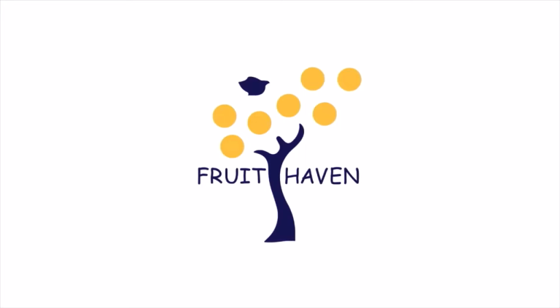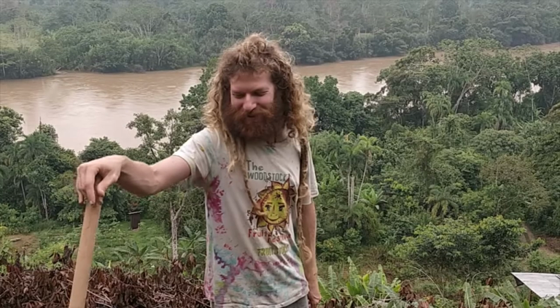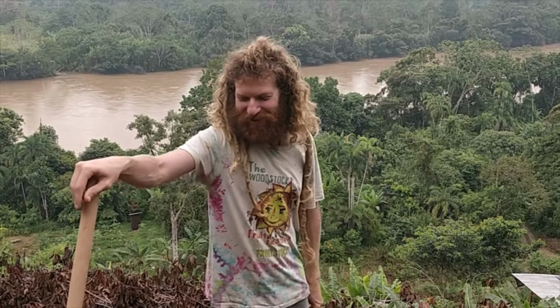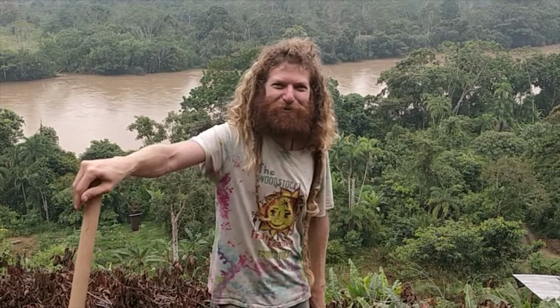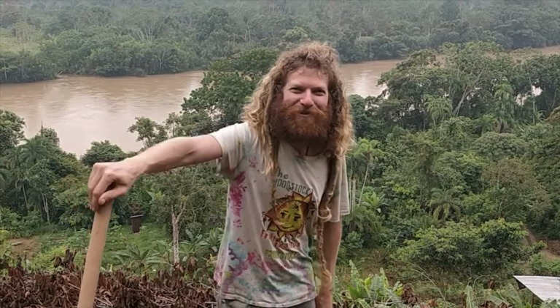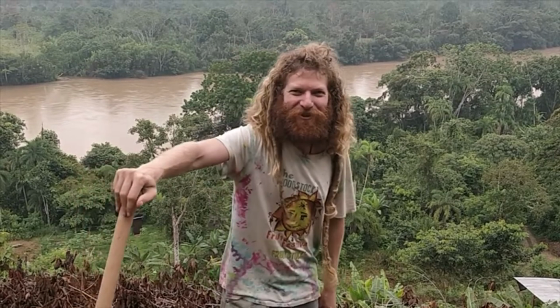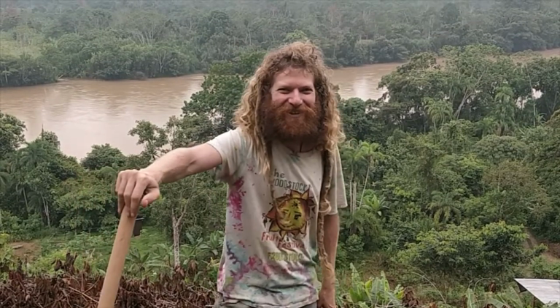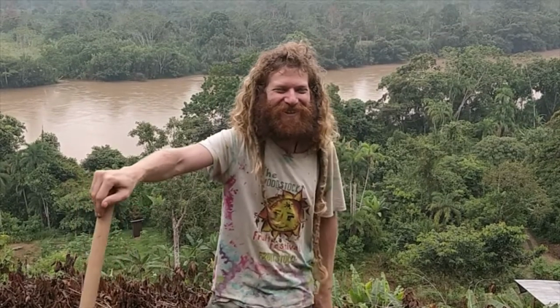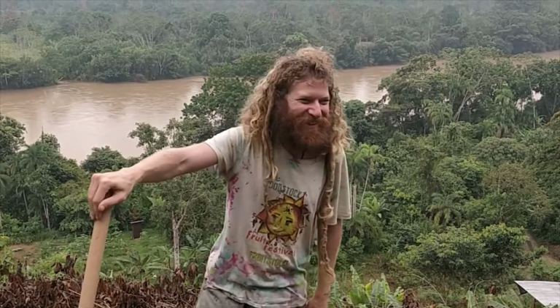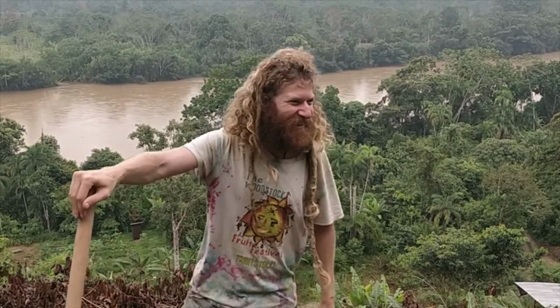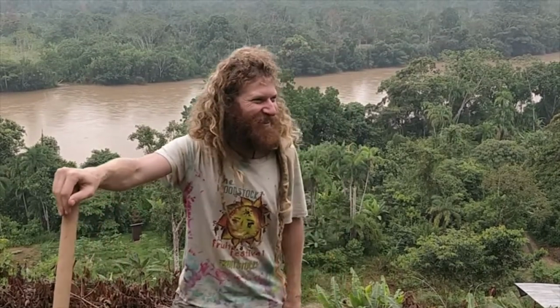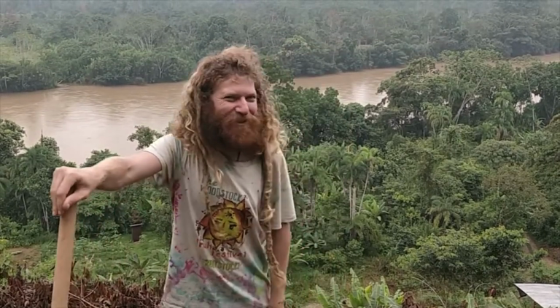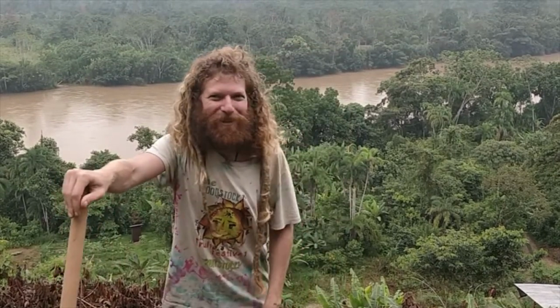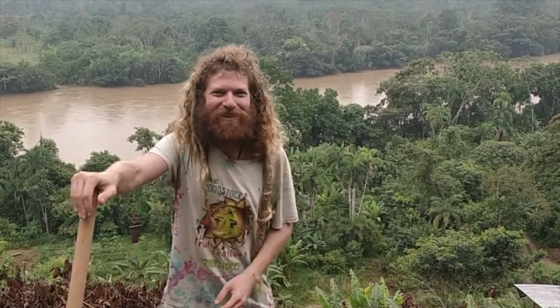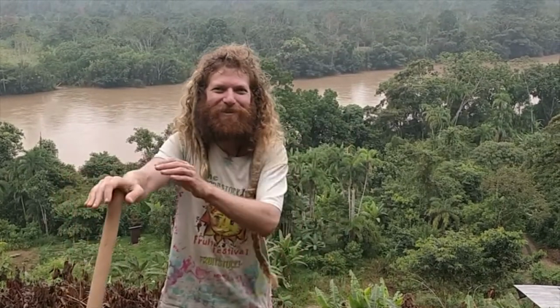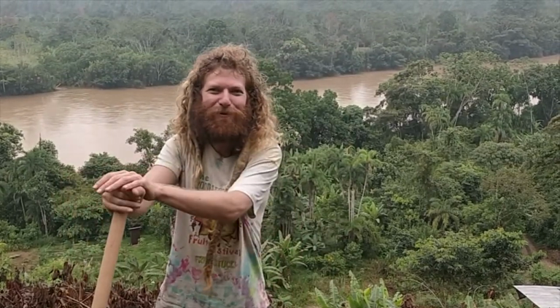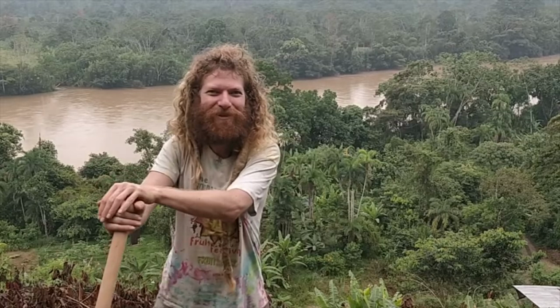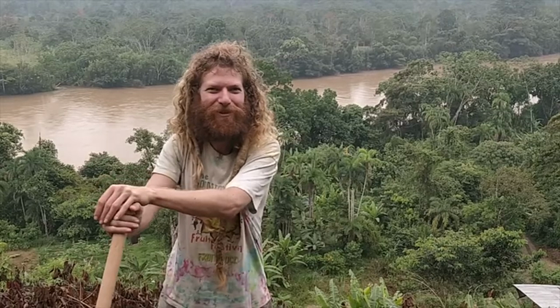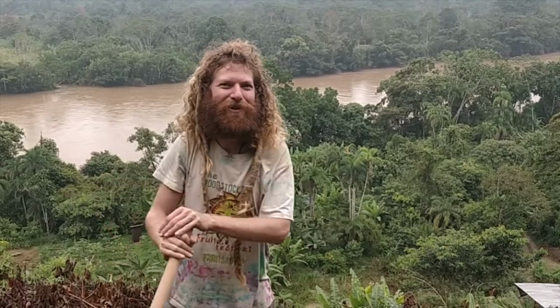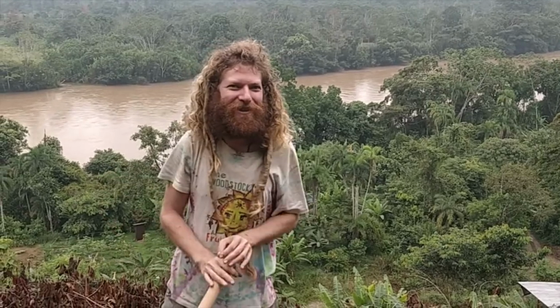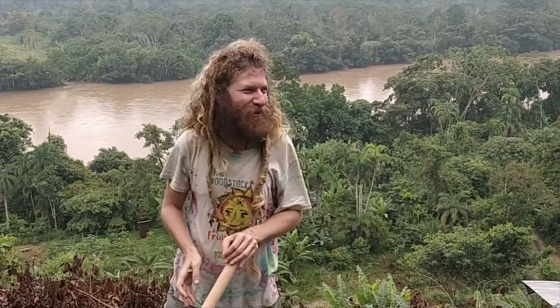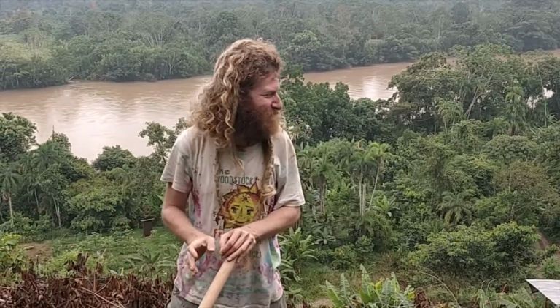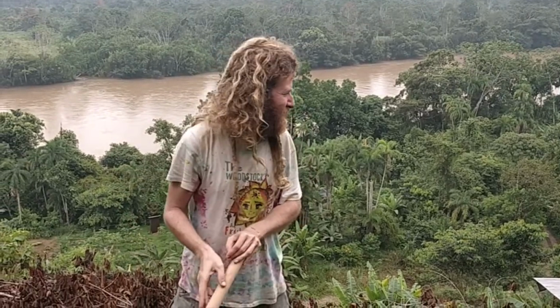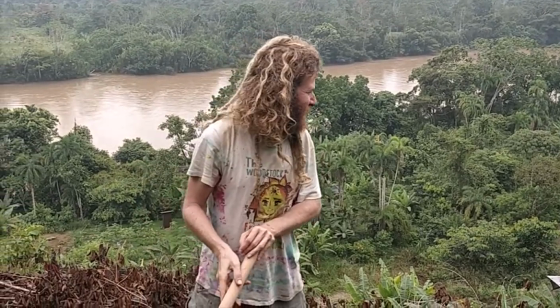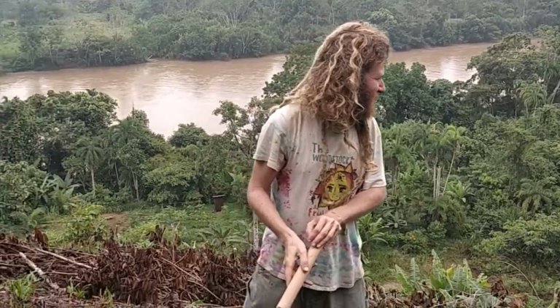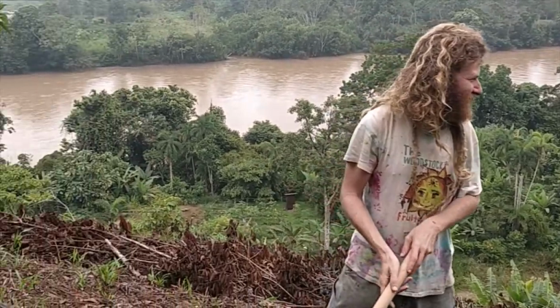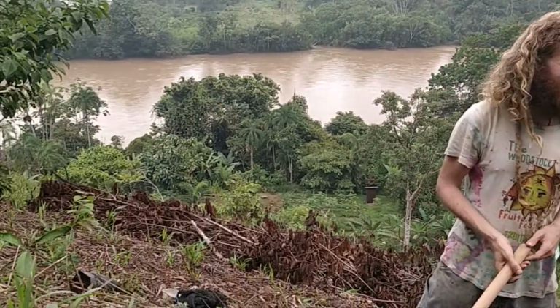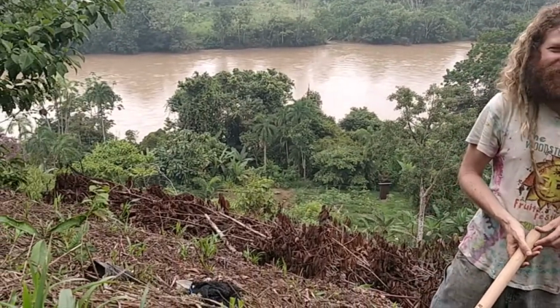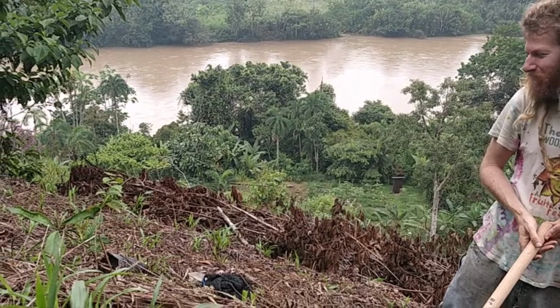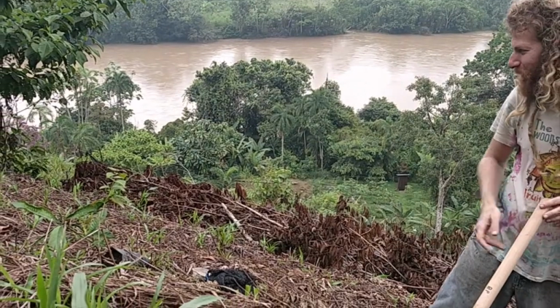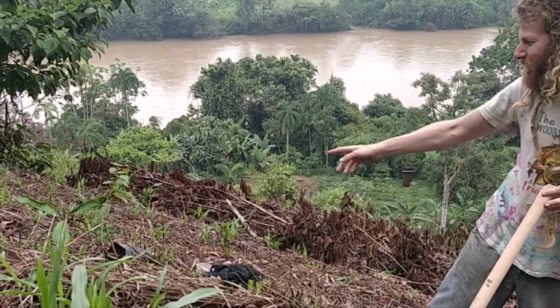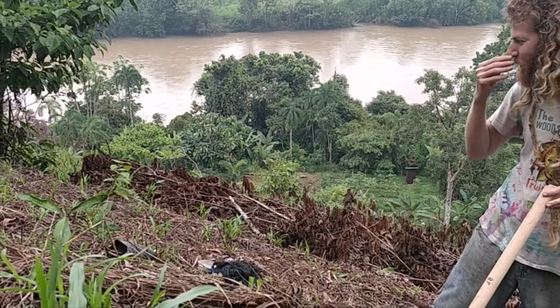This is another fruit adventure and we're here planting a delicious fruit called Inyaku. That's the tree over there — double rootstock.